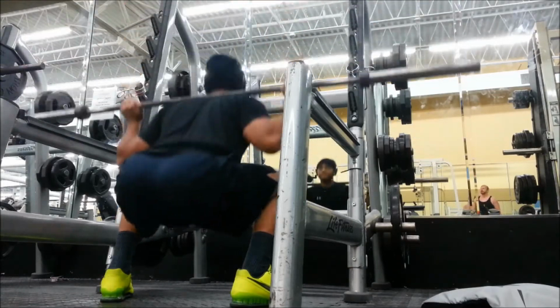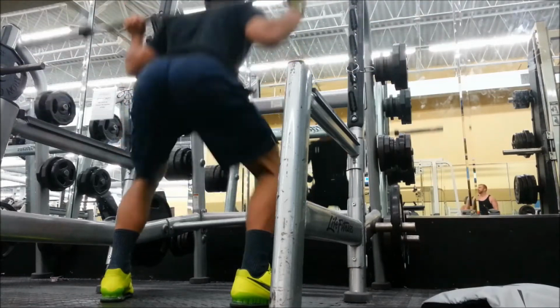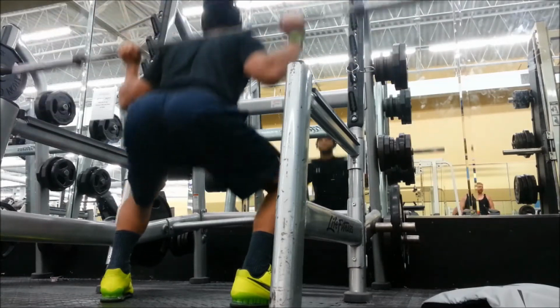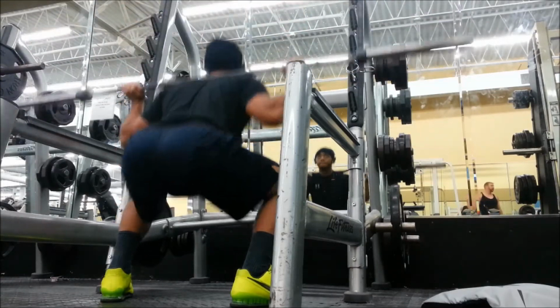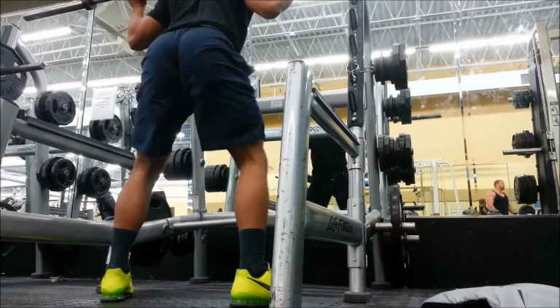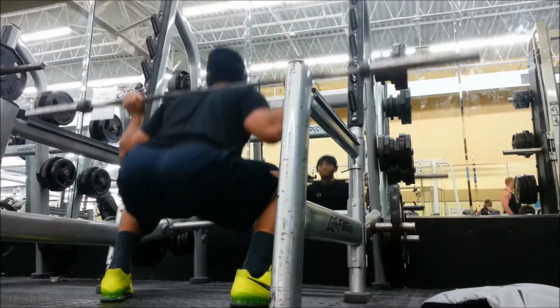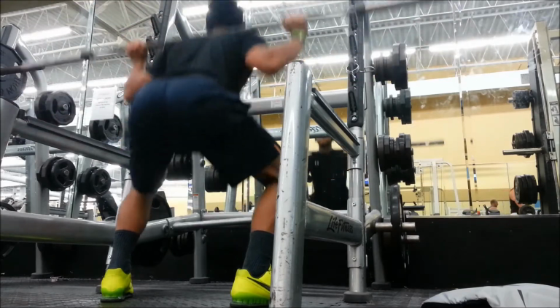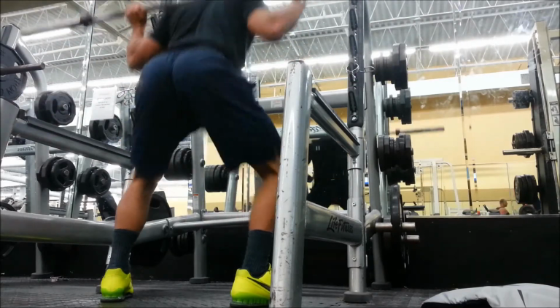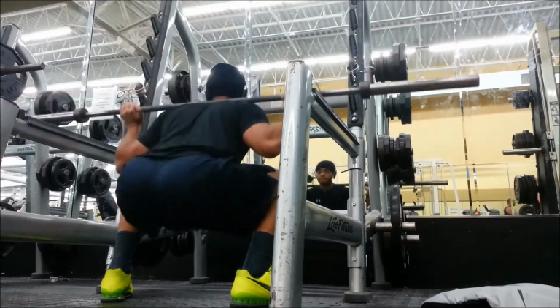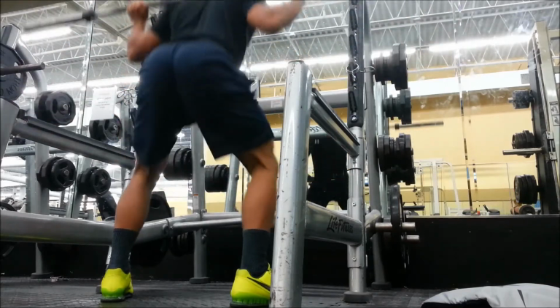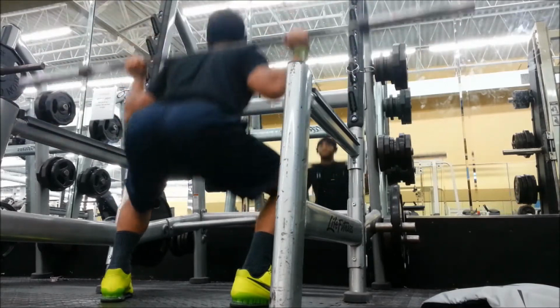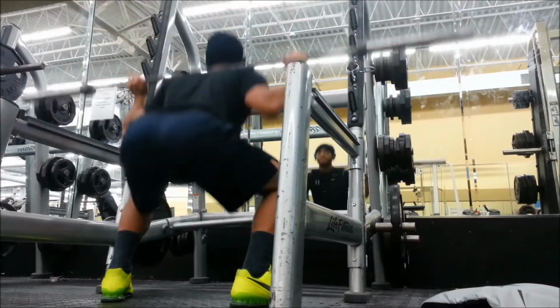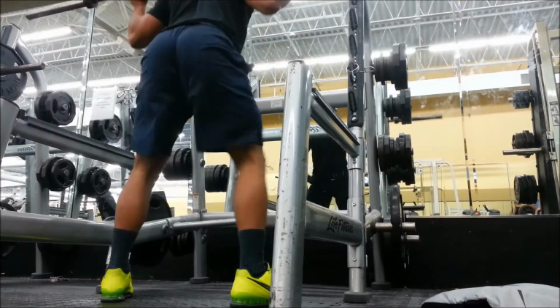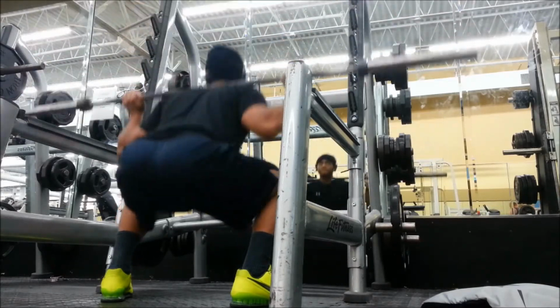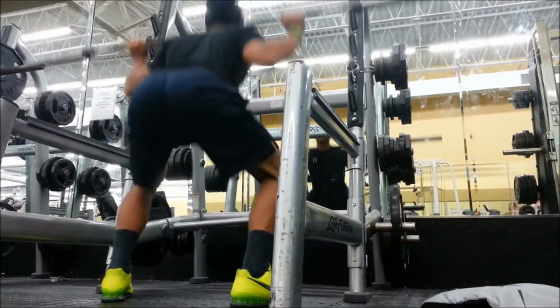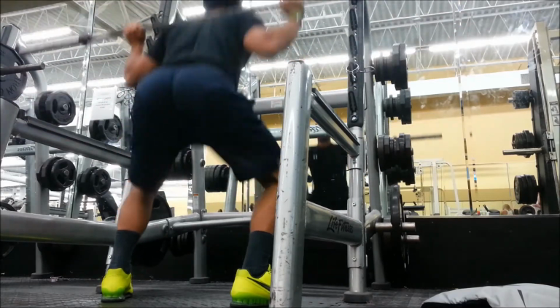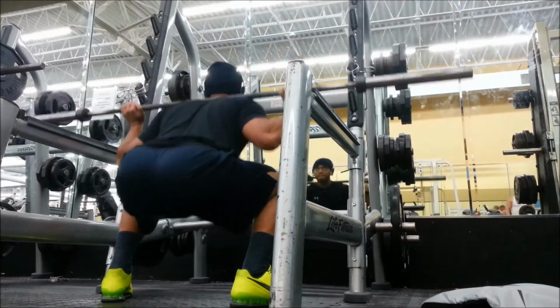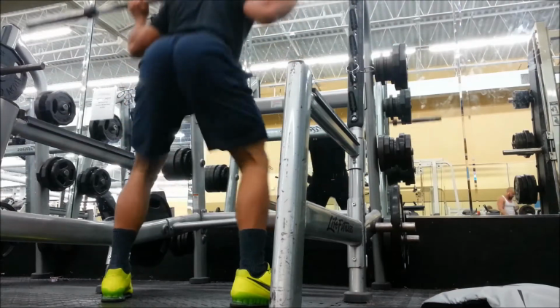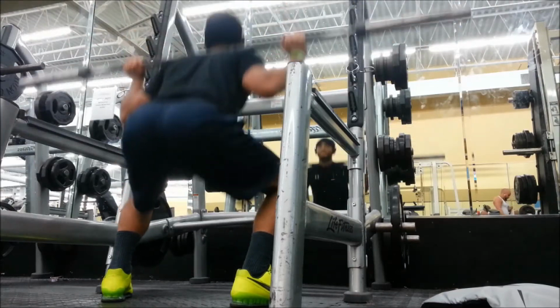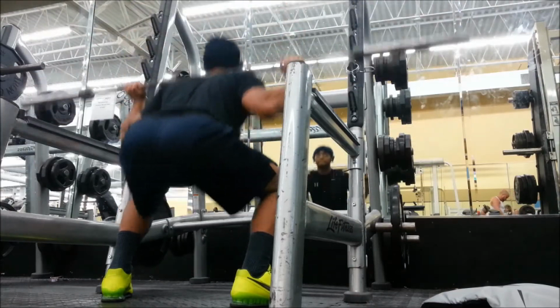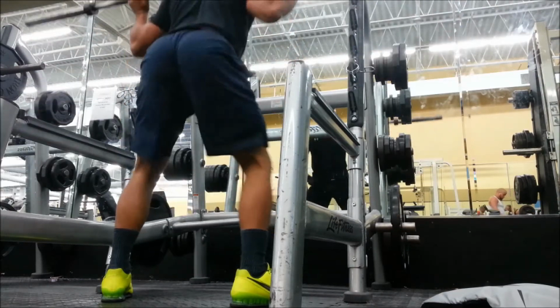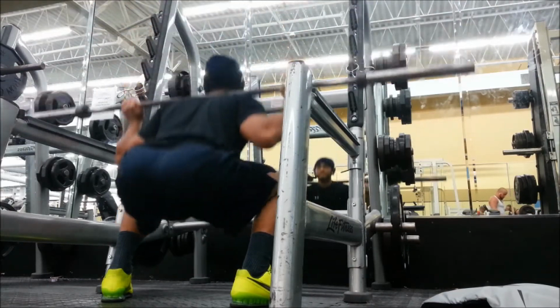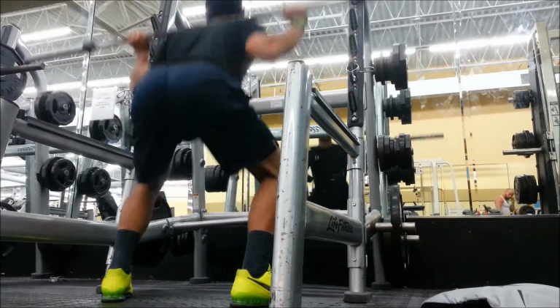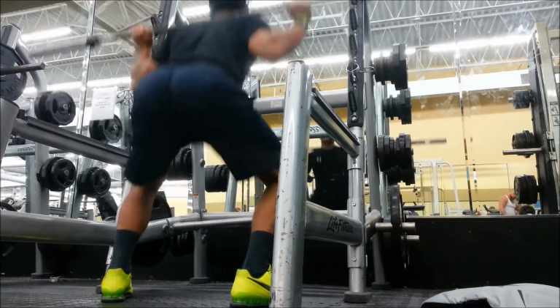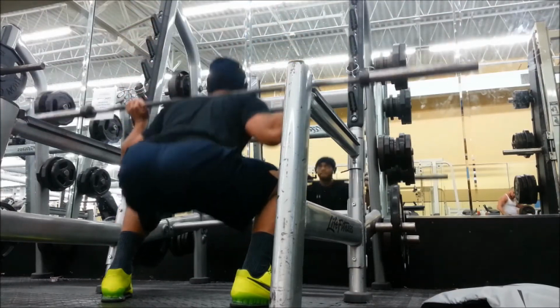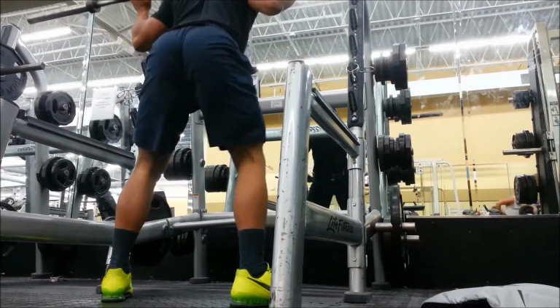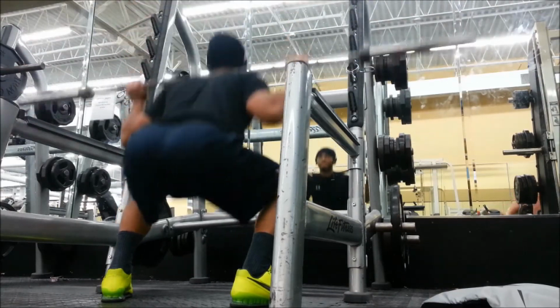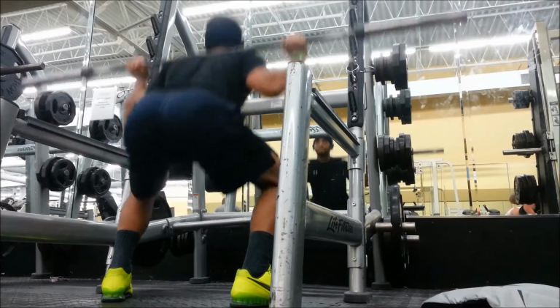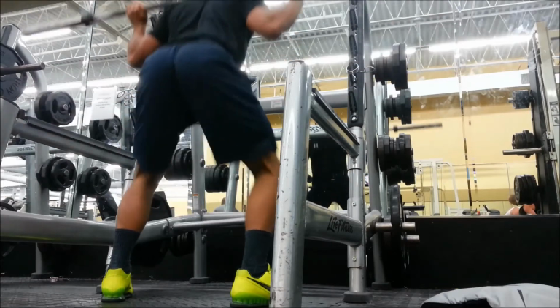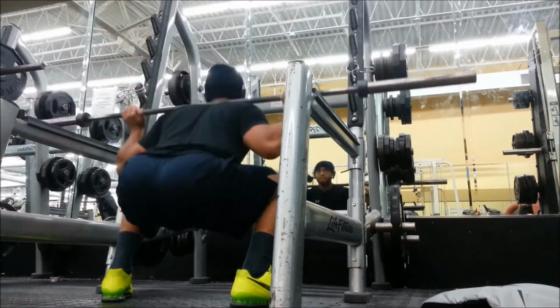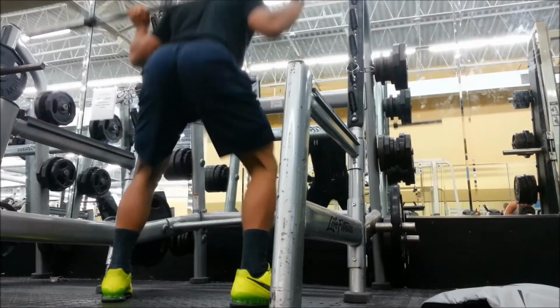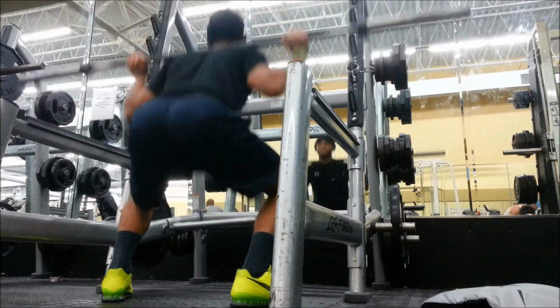Seven different exercises, and each exercise is broken up into five sets of twenty — with an exception of one. This is my high volume day for legs. I got two leg days a week, so this is my high volume one.